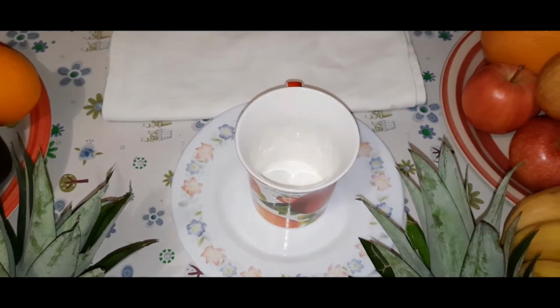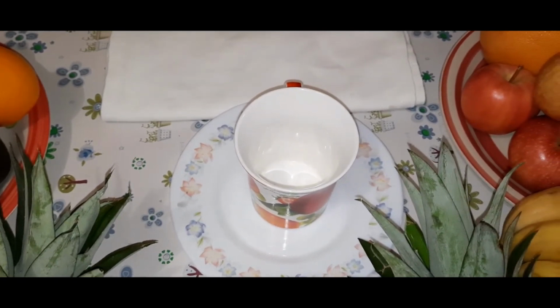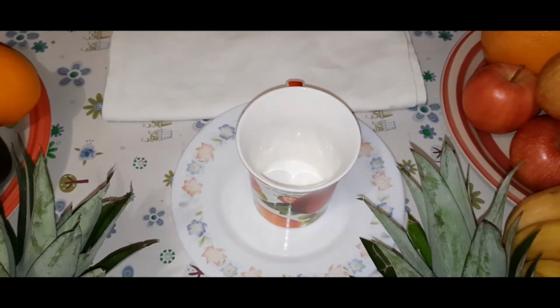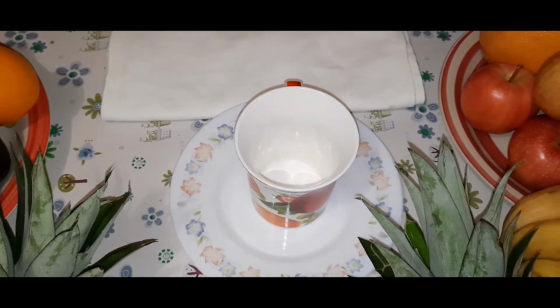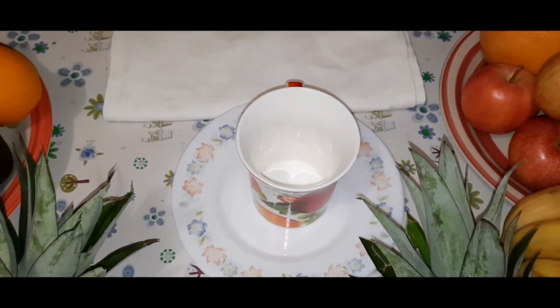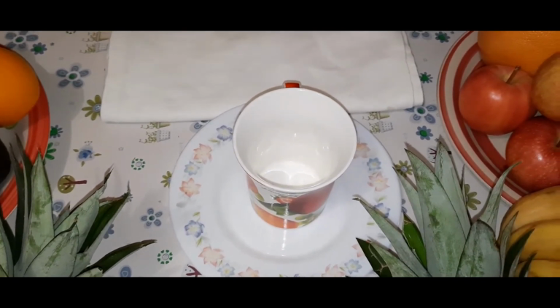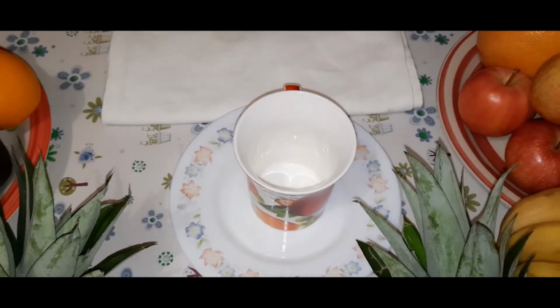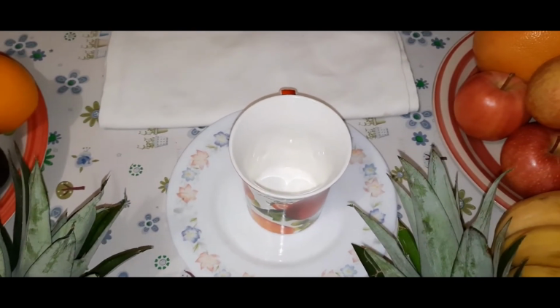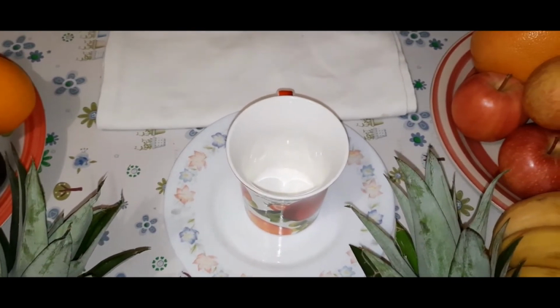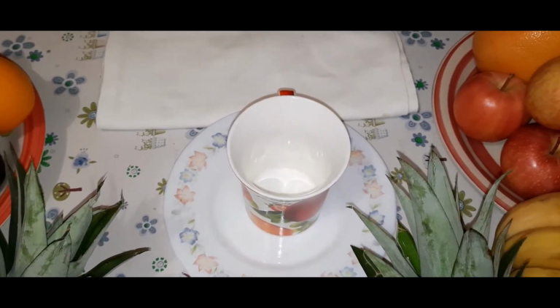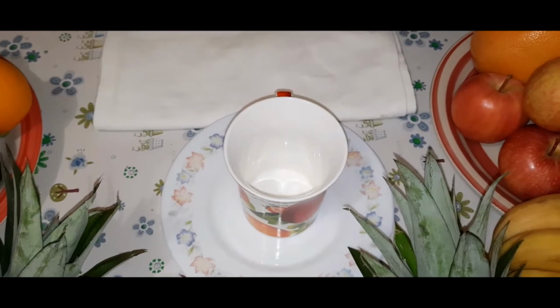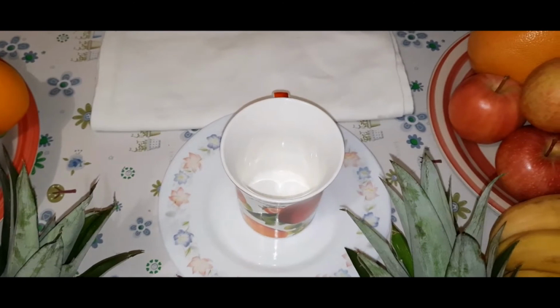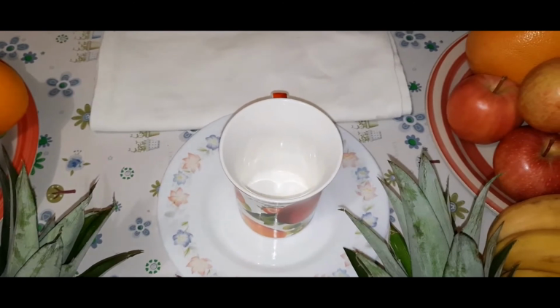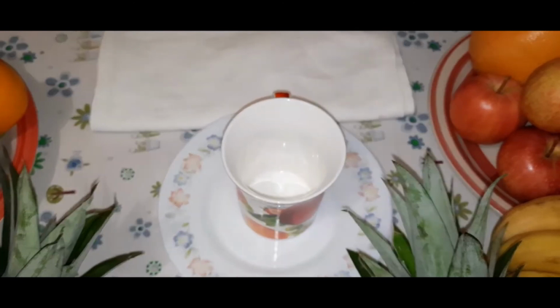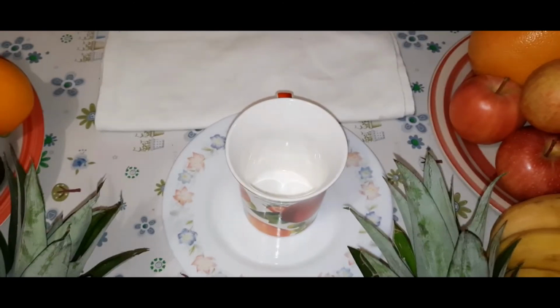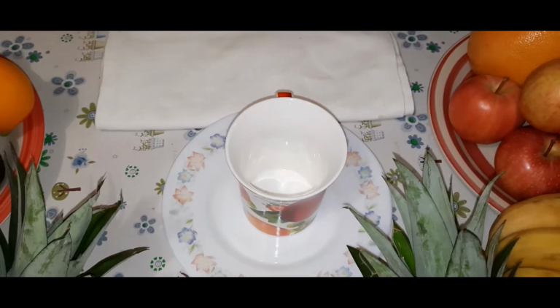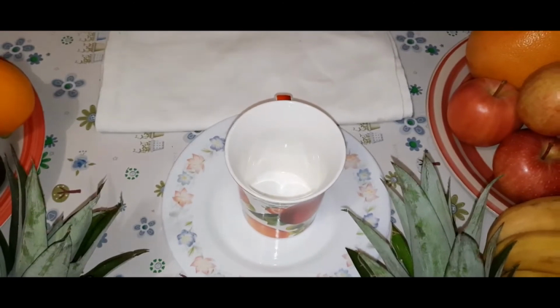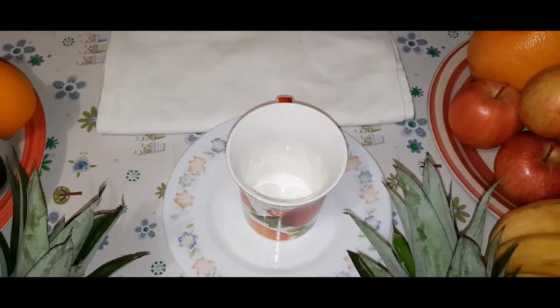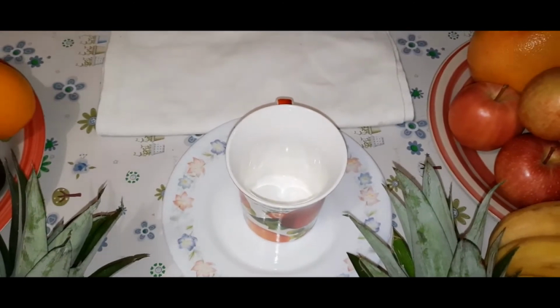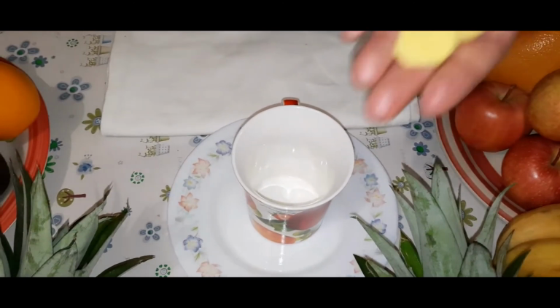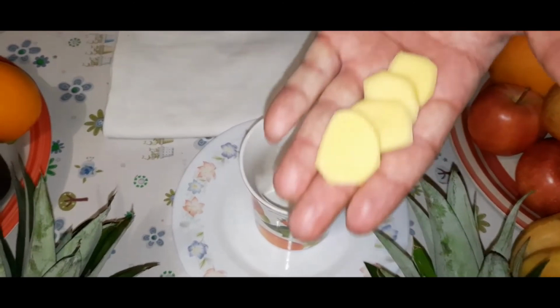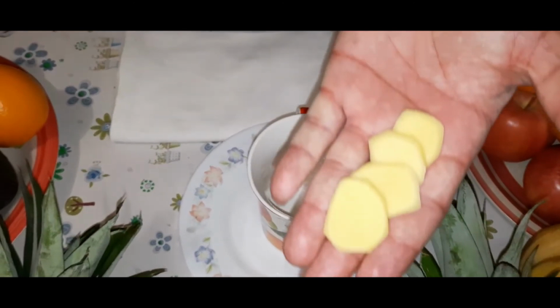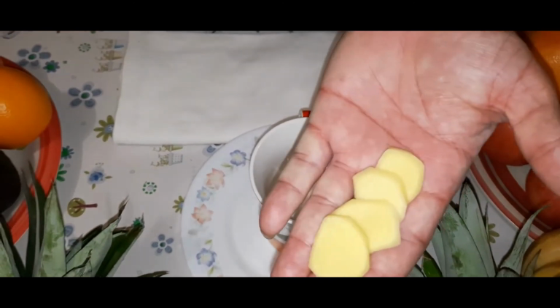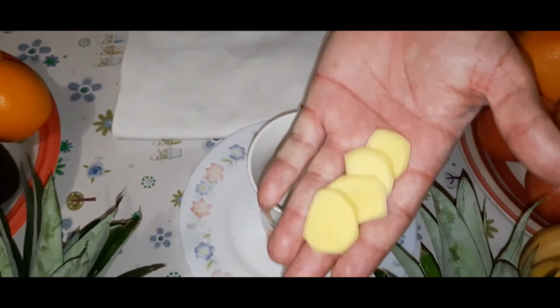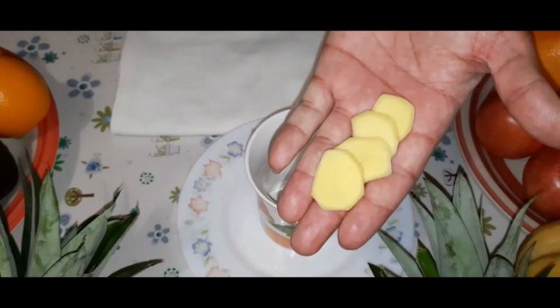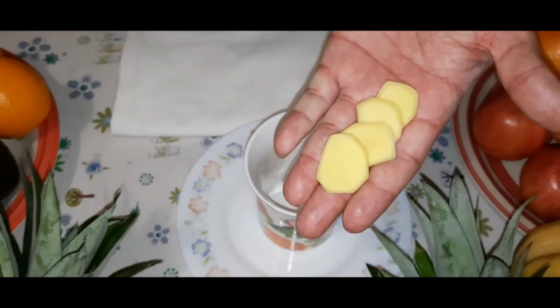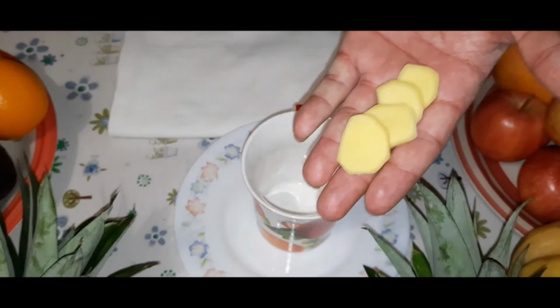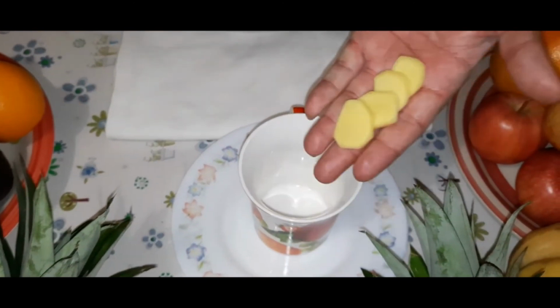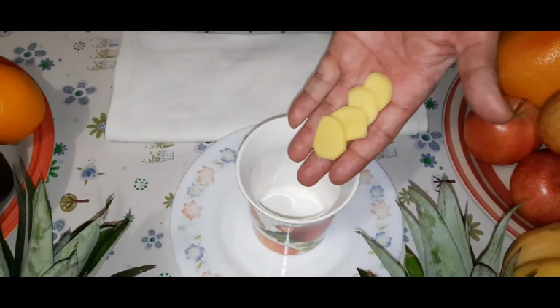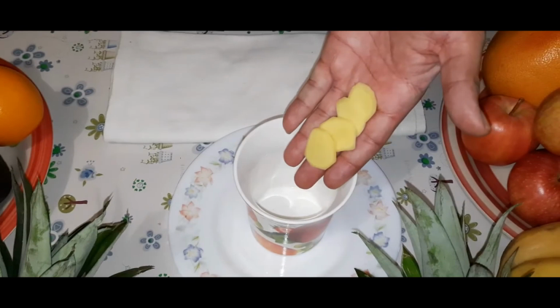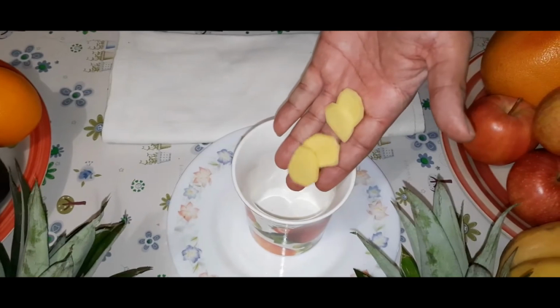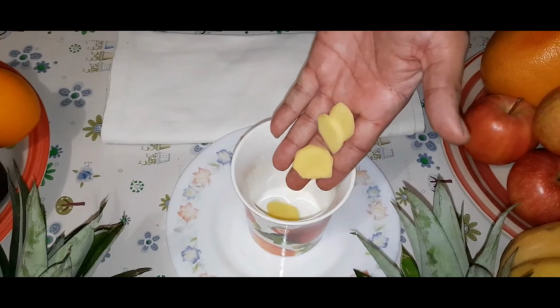For that we are going to add ginger slices which I have already cut — beautiful ginger slices — they go in there.